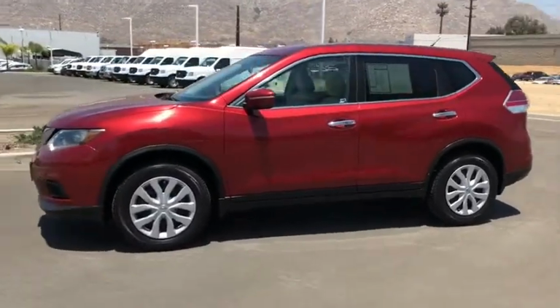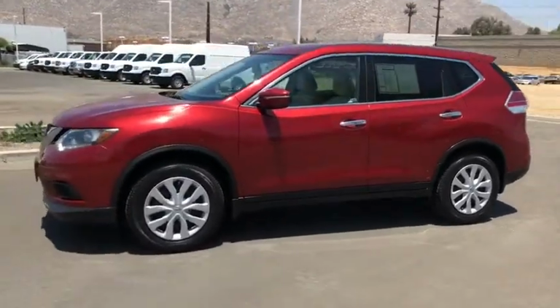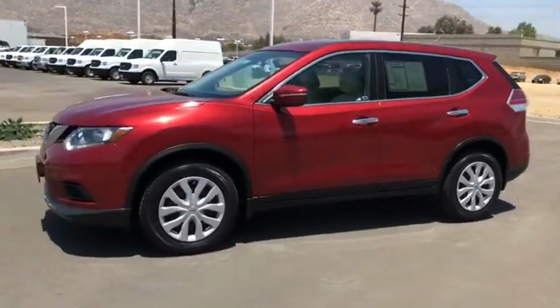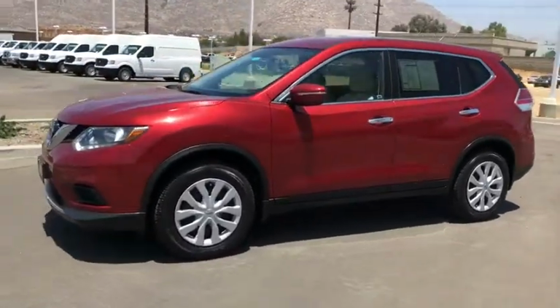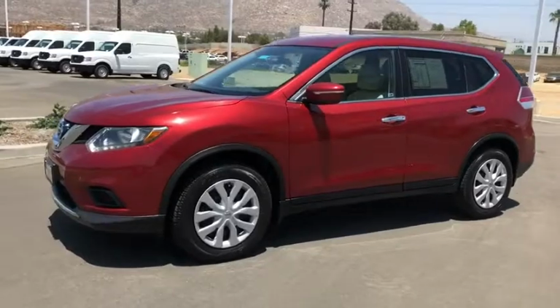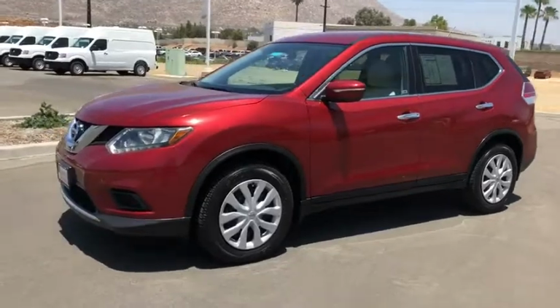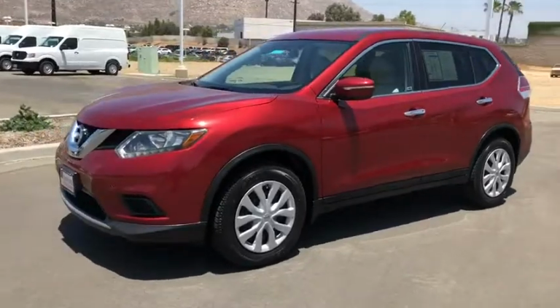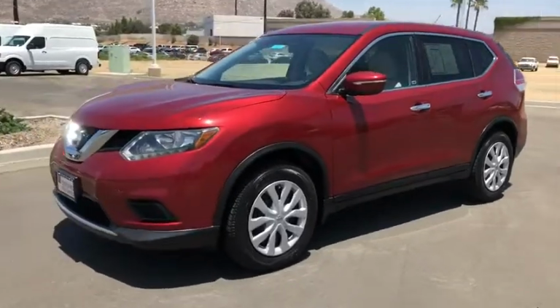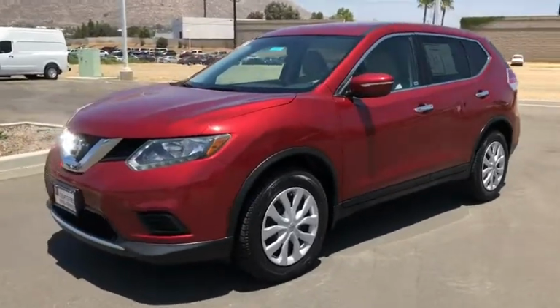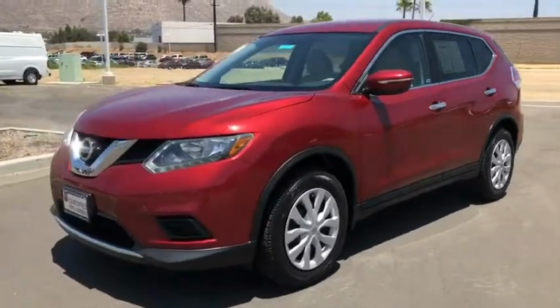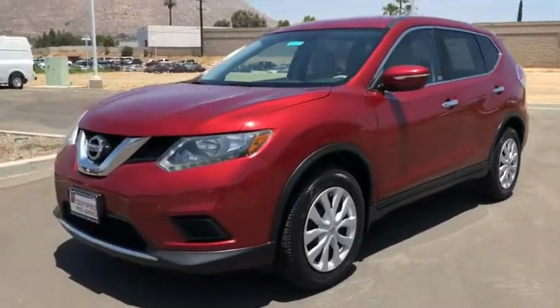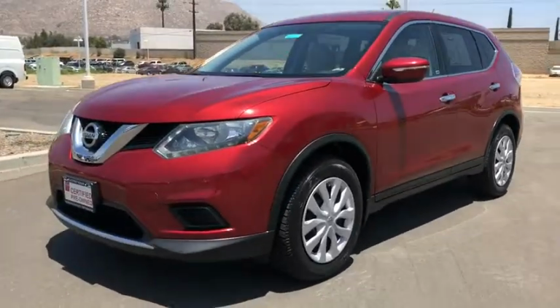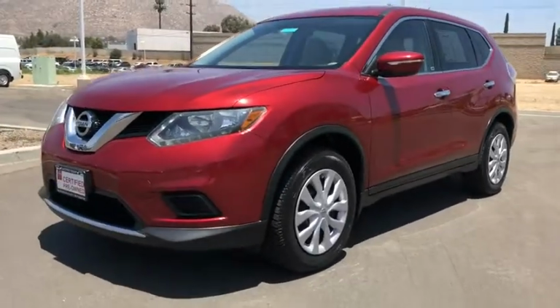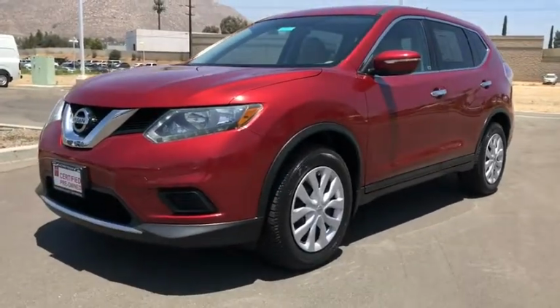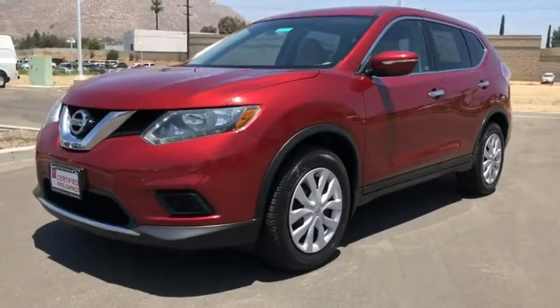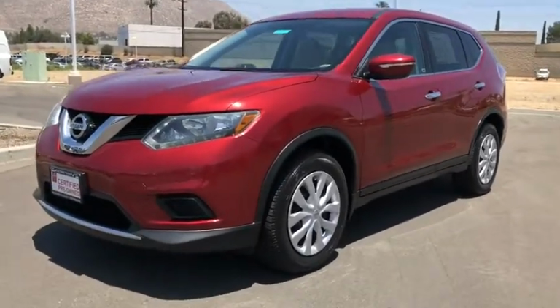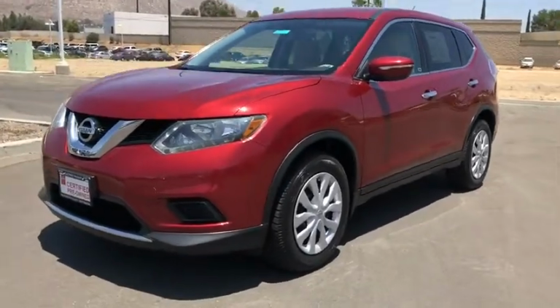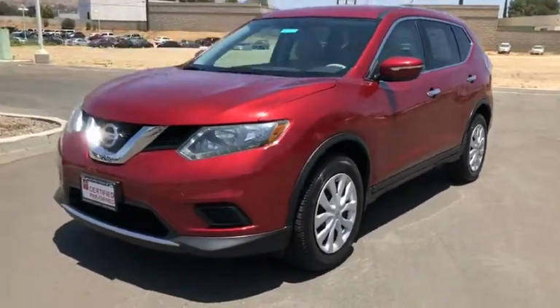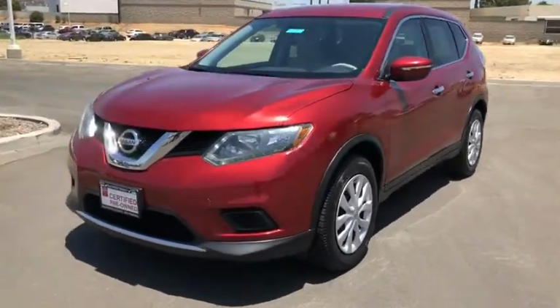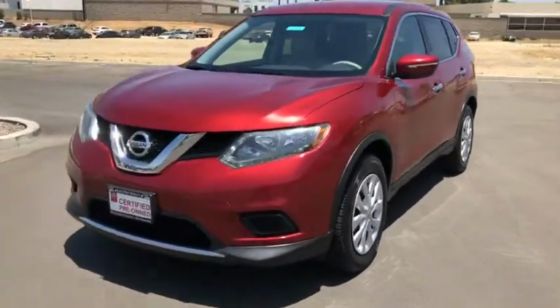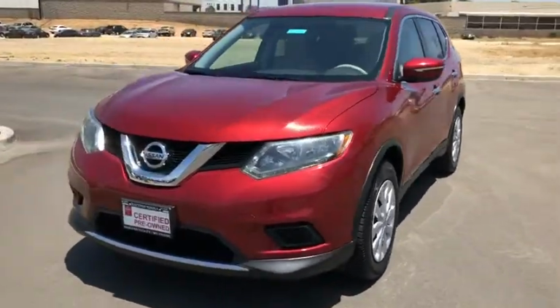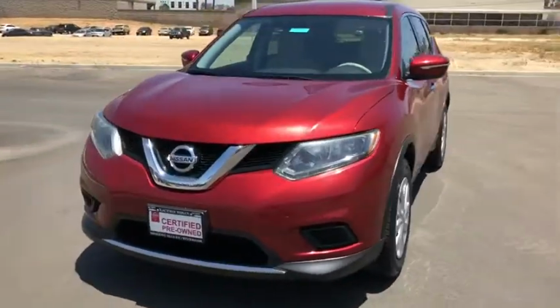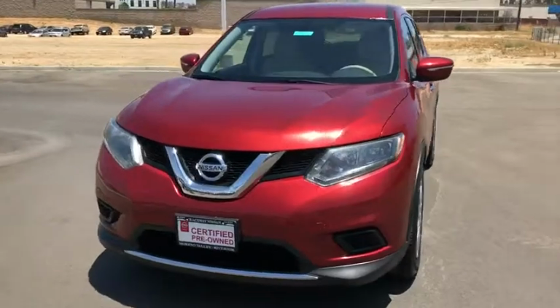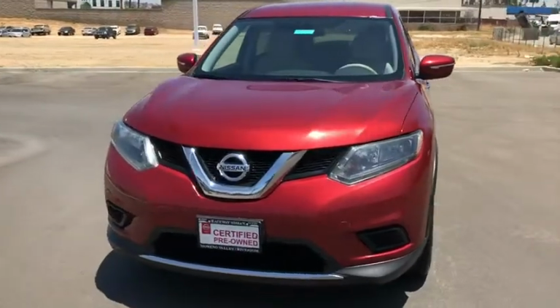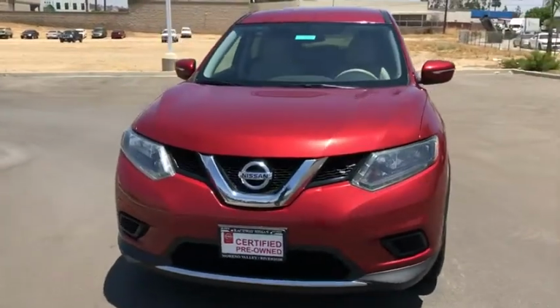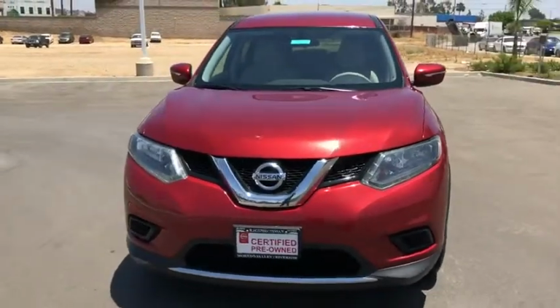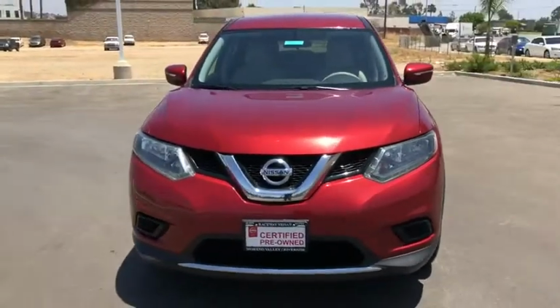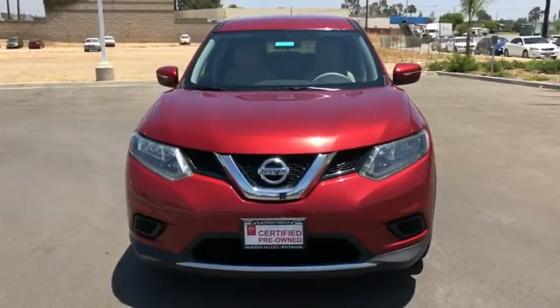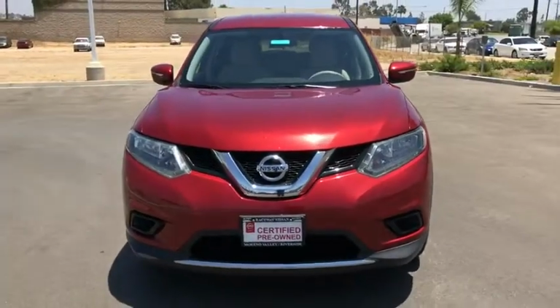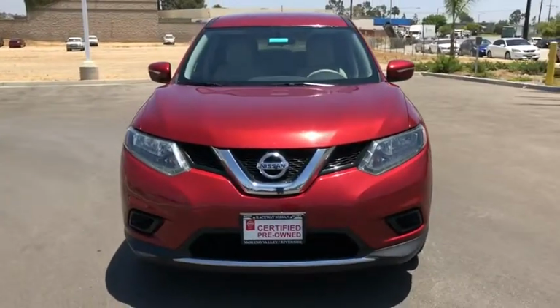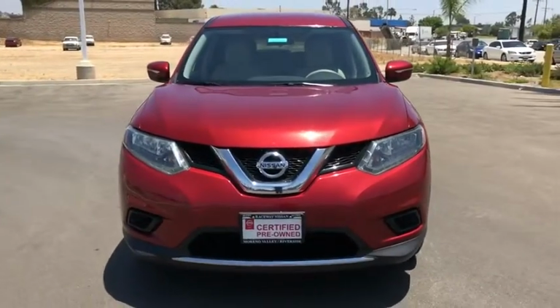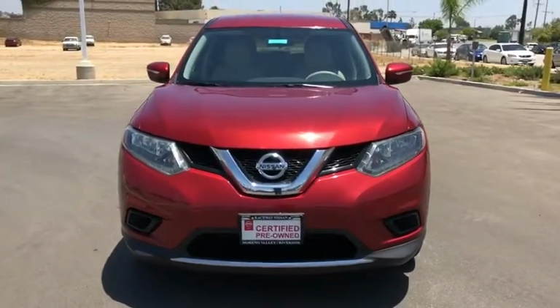CD player, brake assist, tachometer, panic alarm, remote keyless entry, overhead console, driver vanity mirror, tilt steering wheel, rear window wiper.